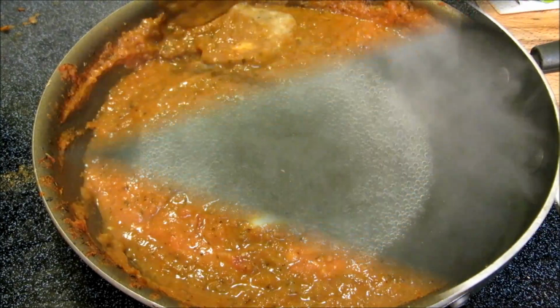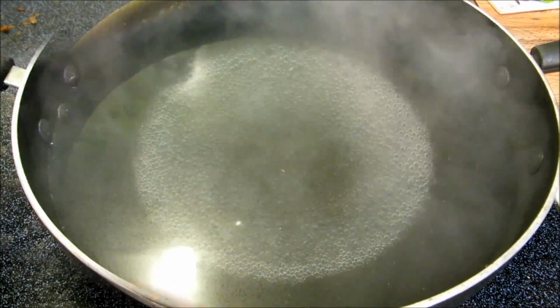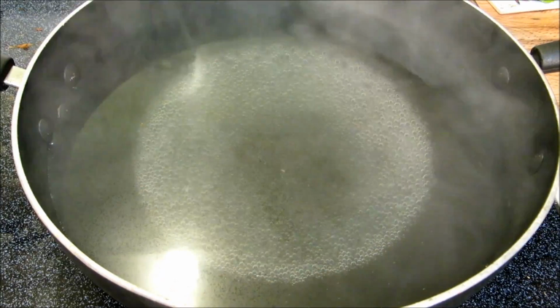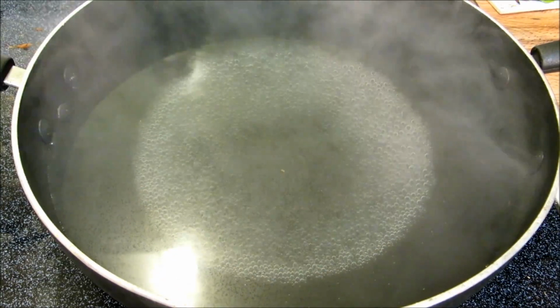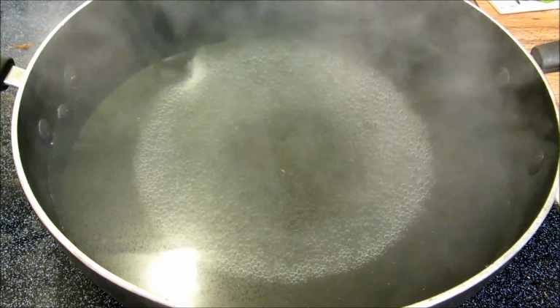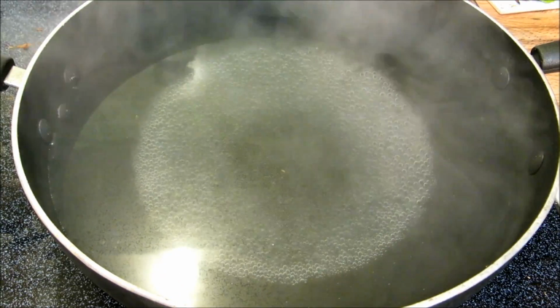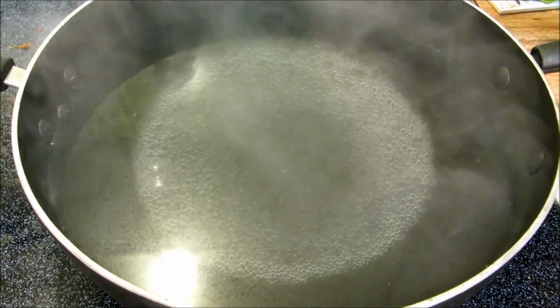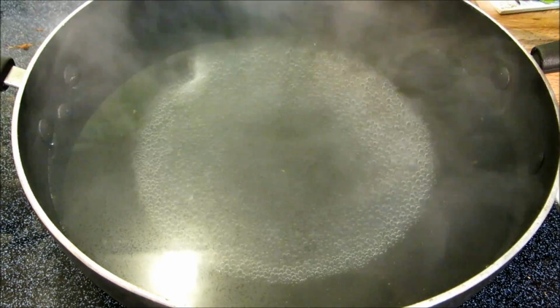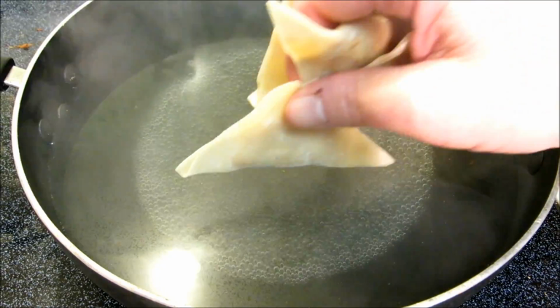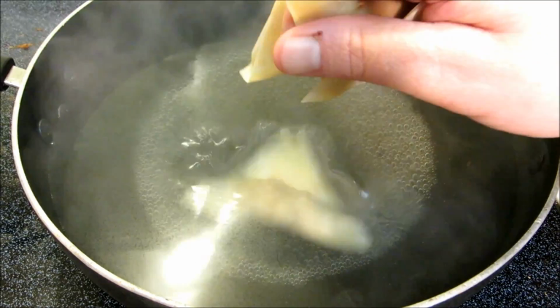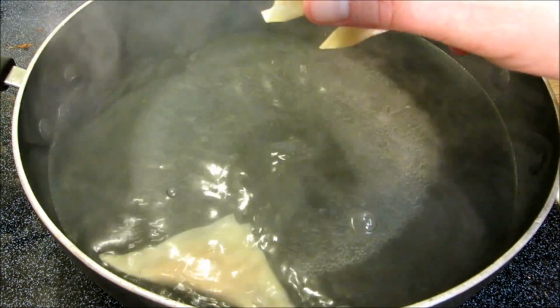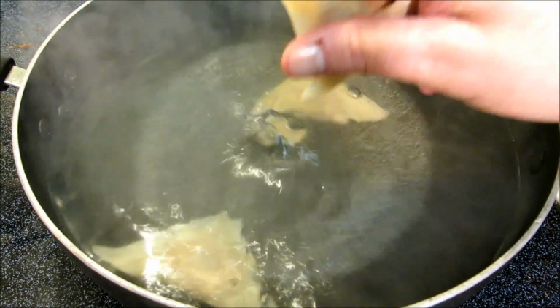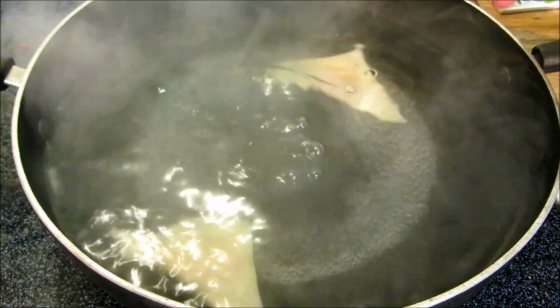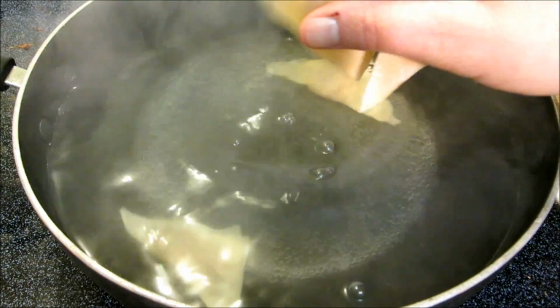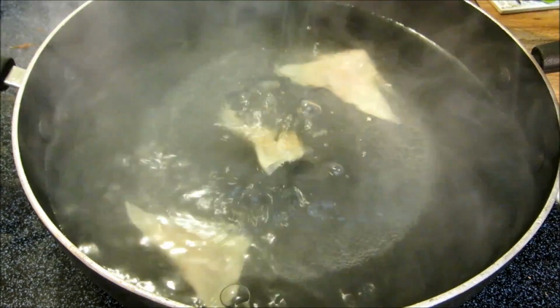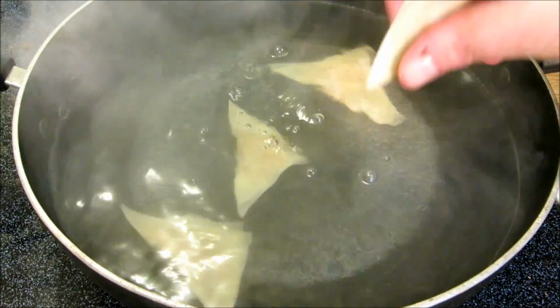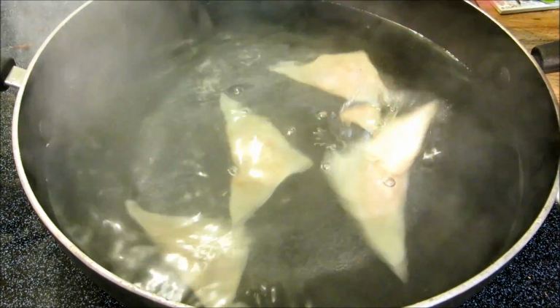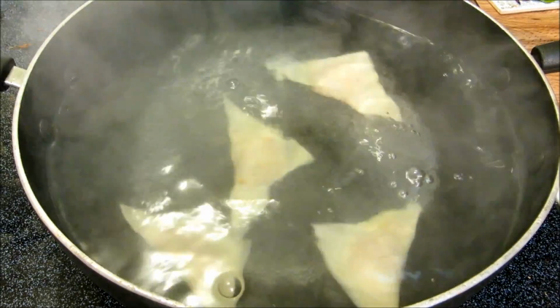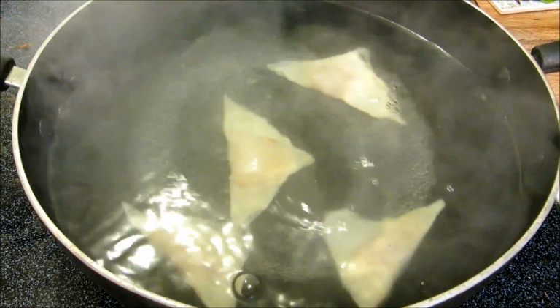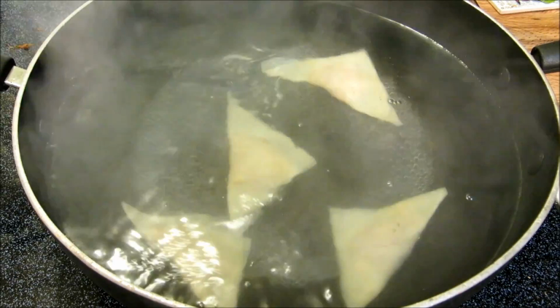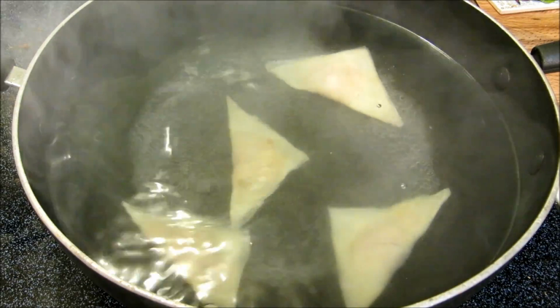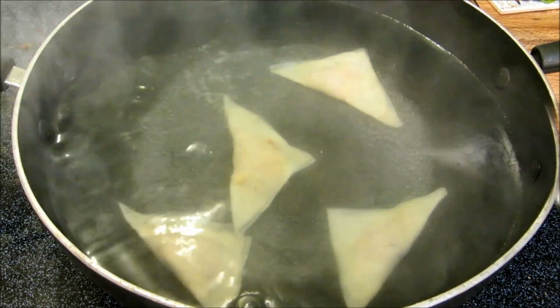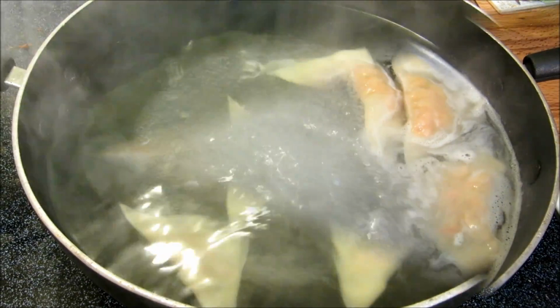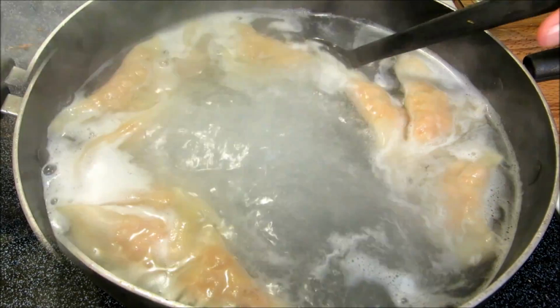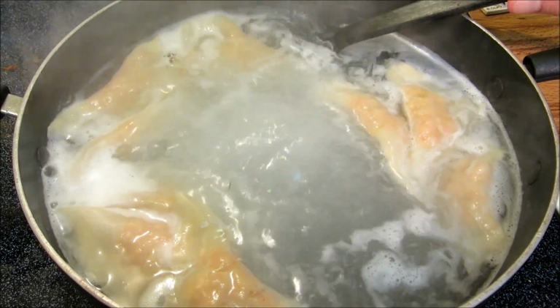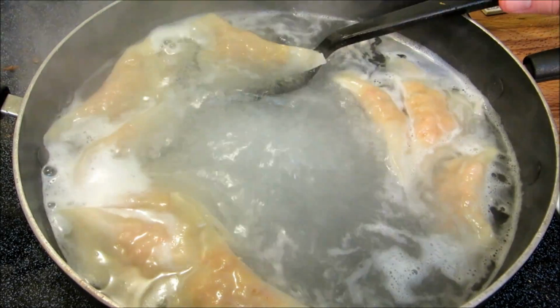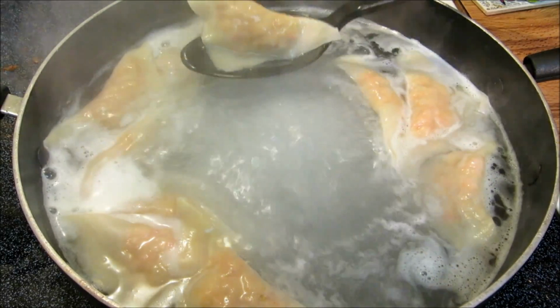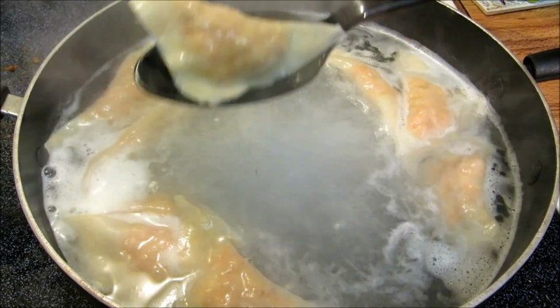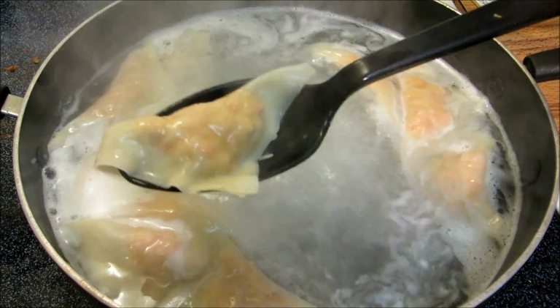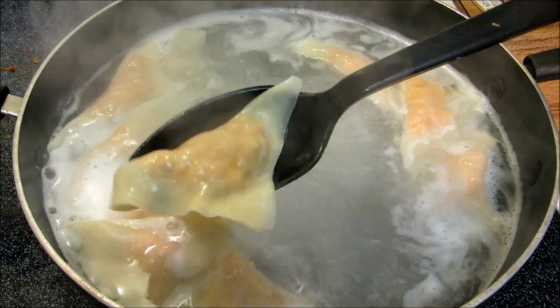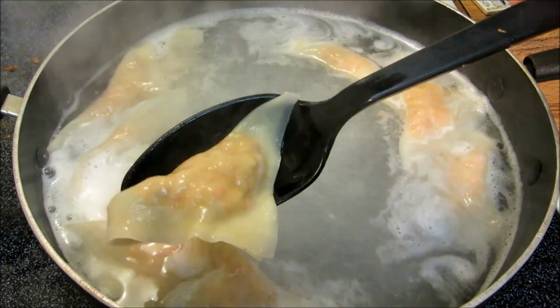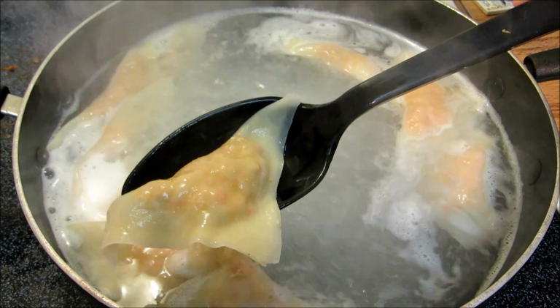Now back to our ravioli. I have a pot of boiling salted water, I'm going to add our ravioli, and these will cook for two to three minutes at most. Once they float, give them about 30 seconds and they're done.